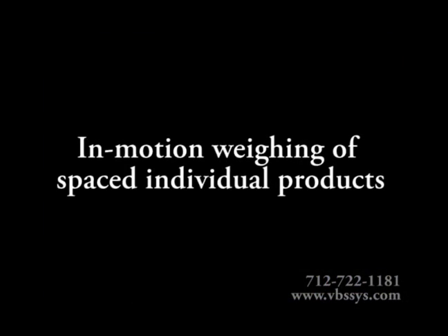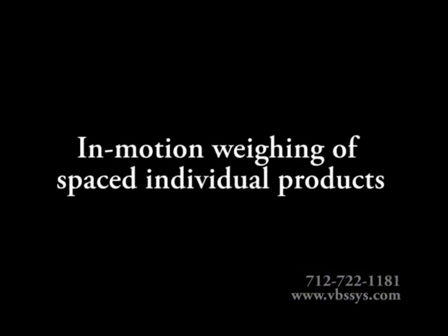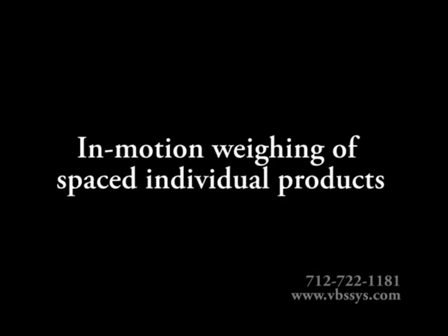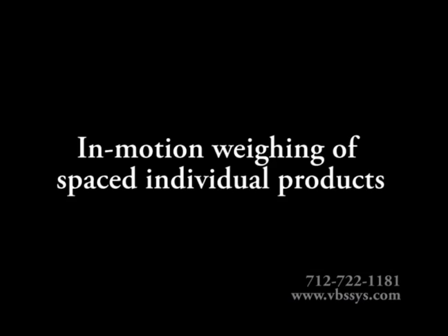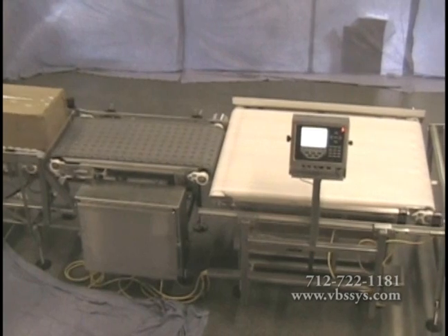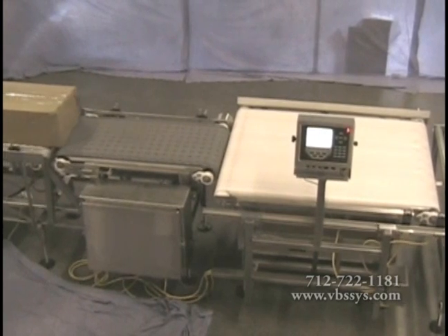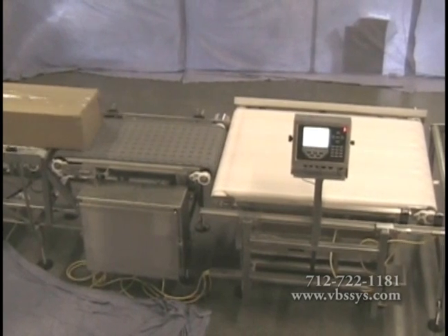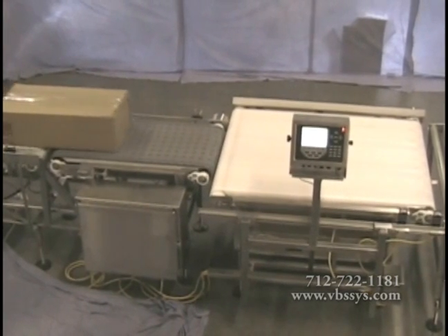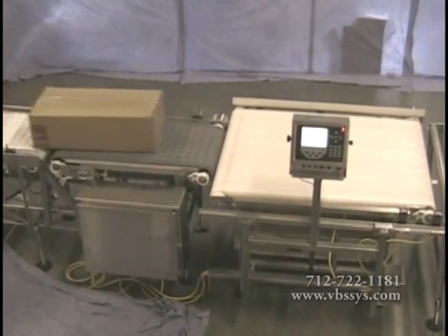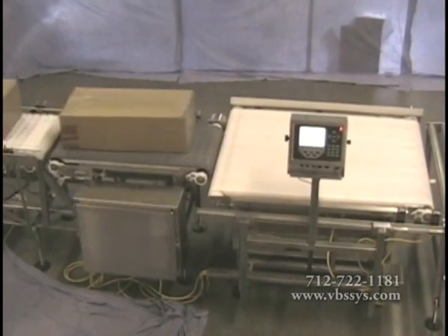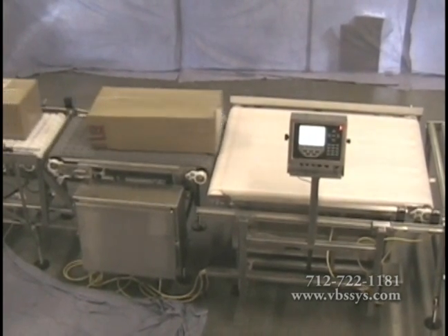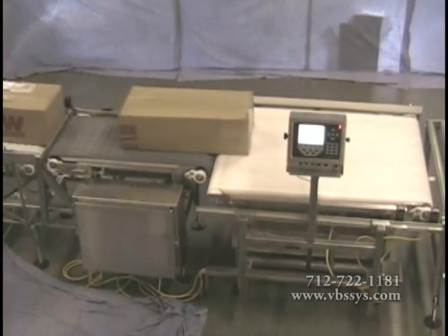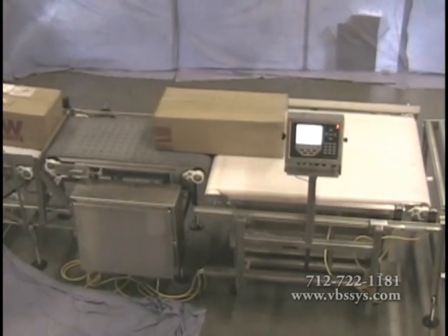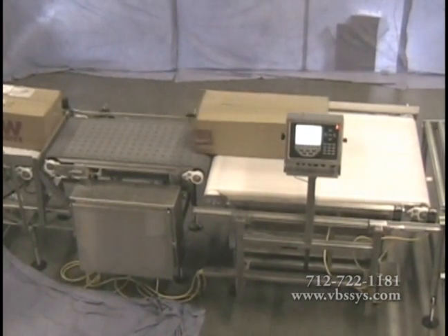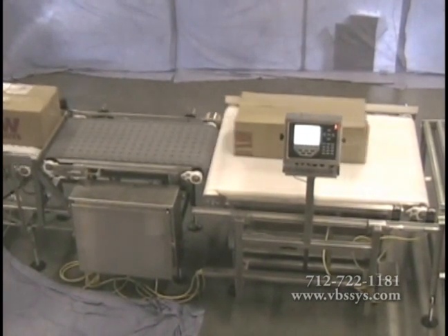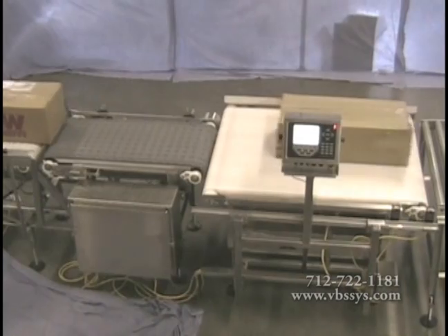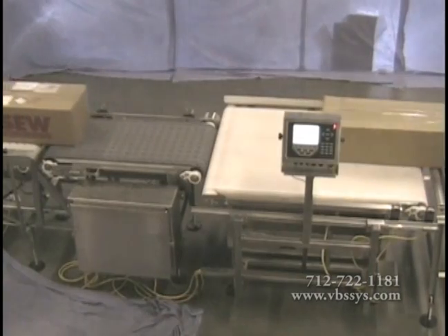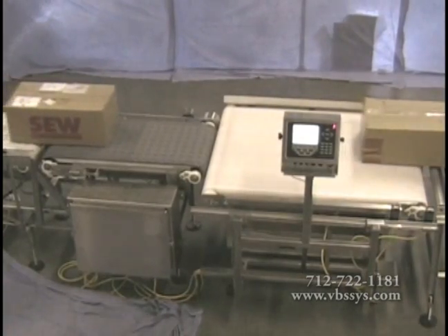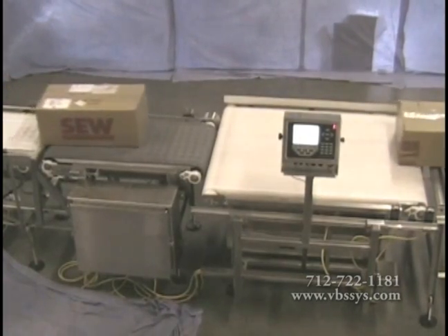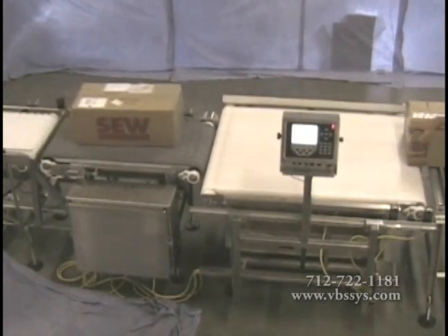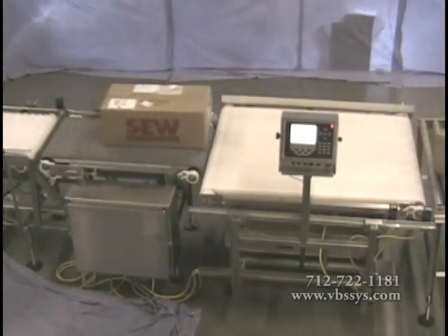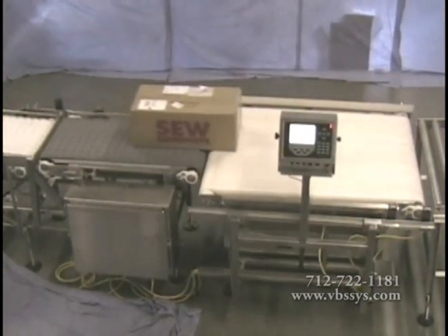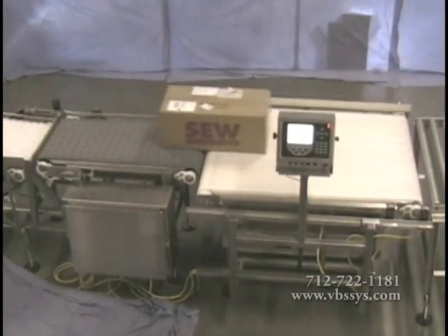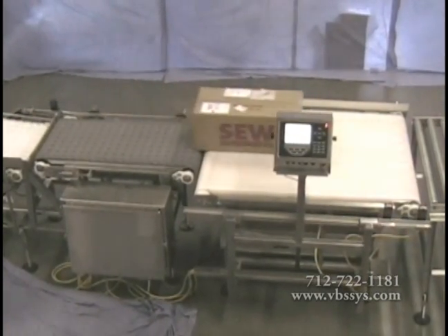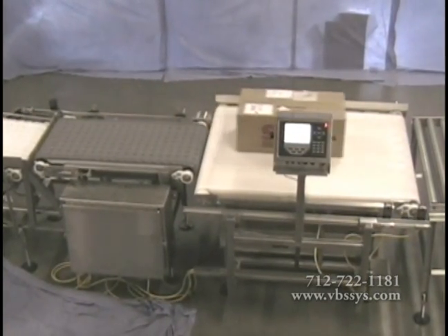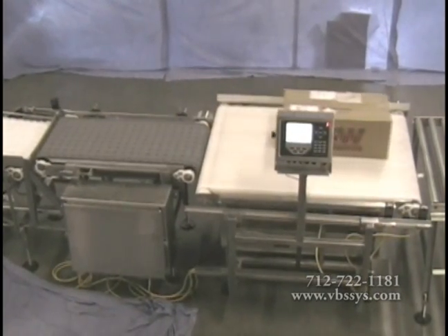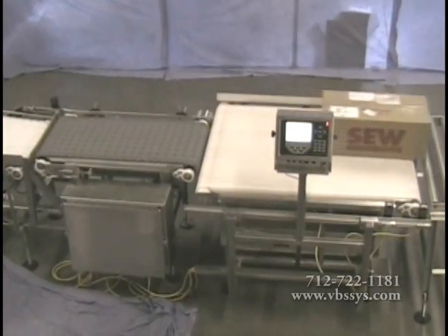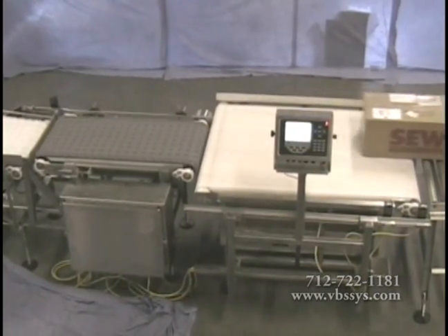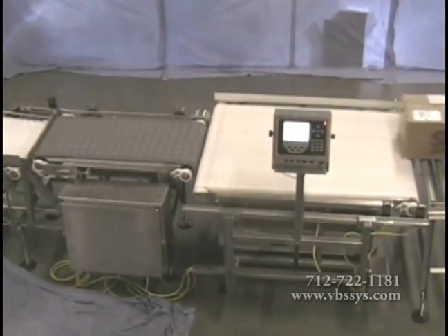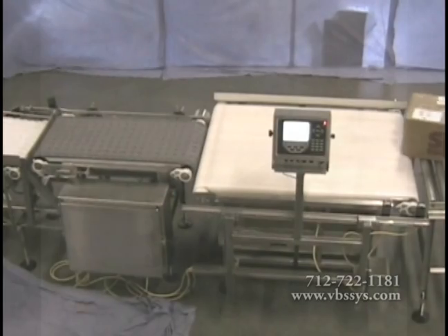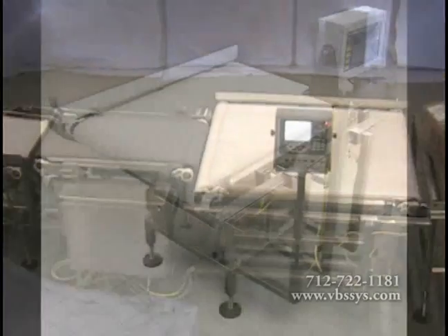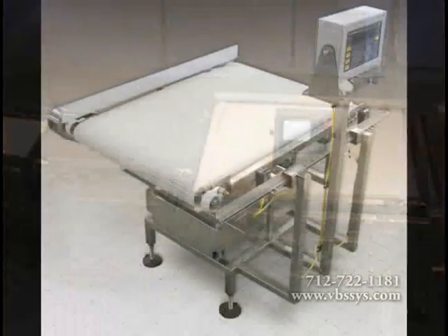VBS builds conveyor scales that utilize a scale merged with a conveyor and drive mechanism, two photo-eyes, and an indicator linked and programmed to signal a weight between the start and stop photo-eye inputs.